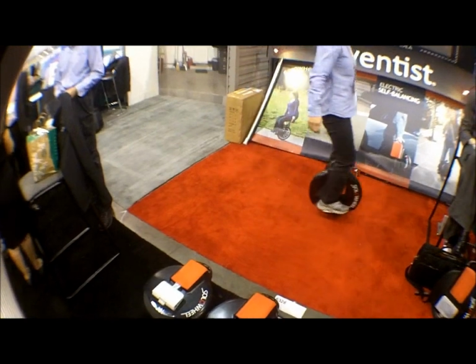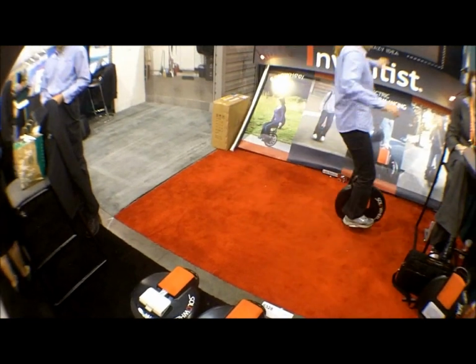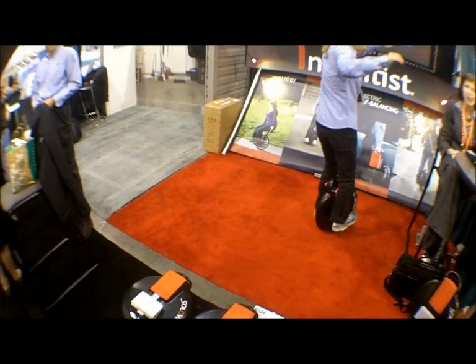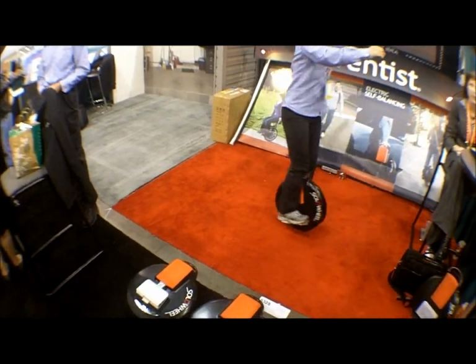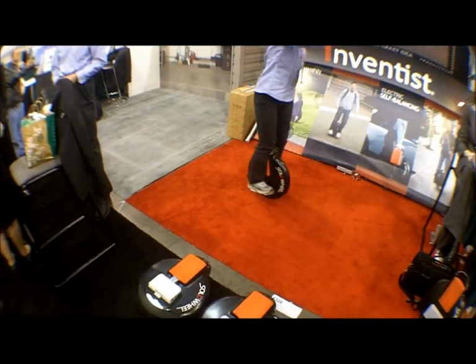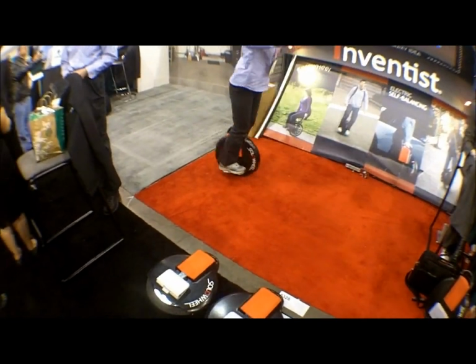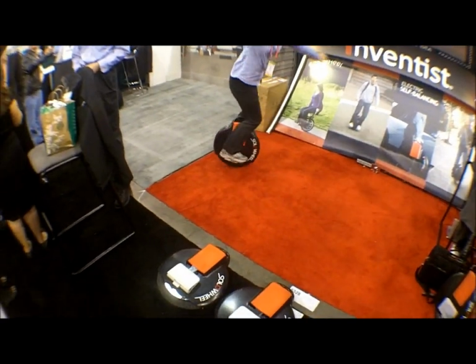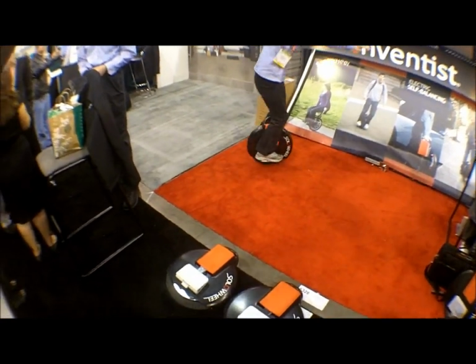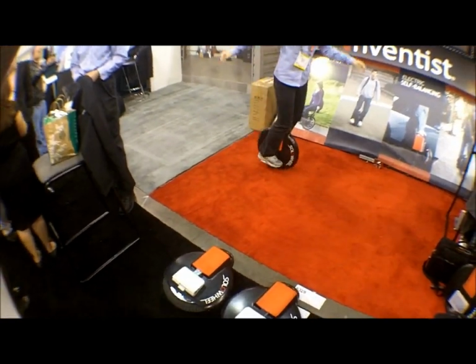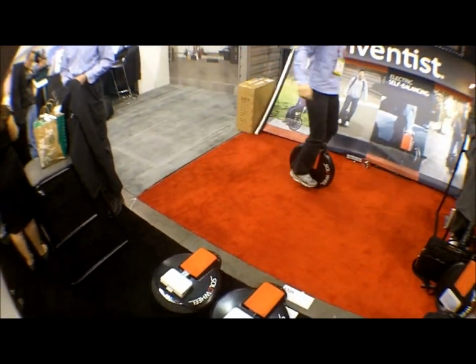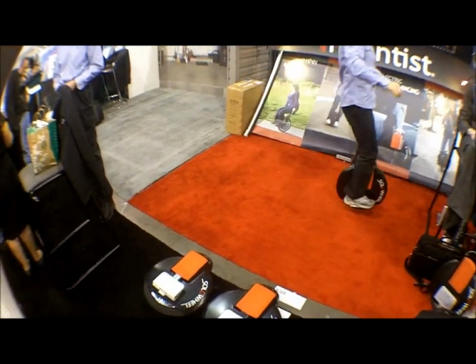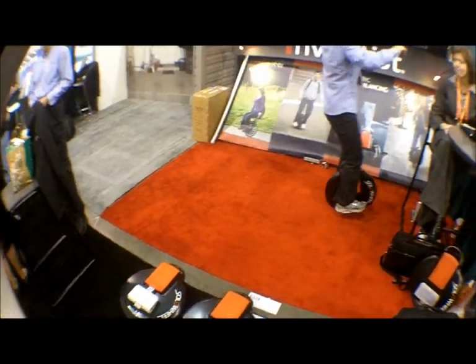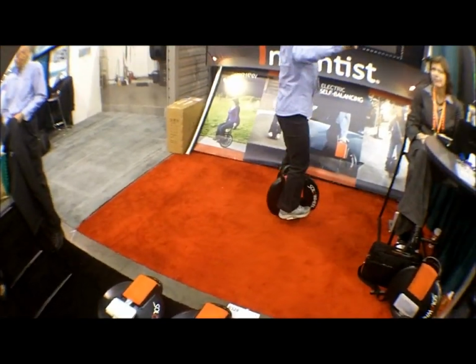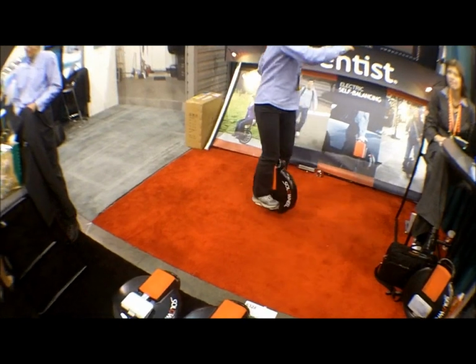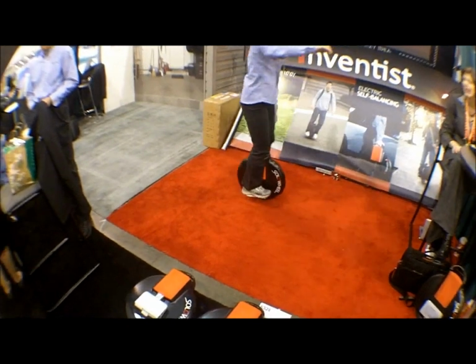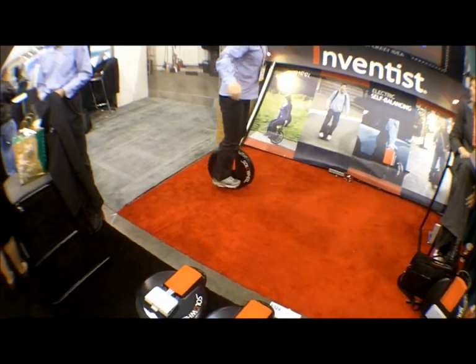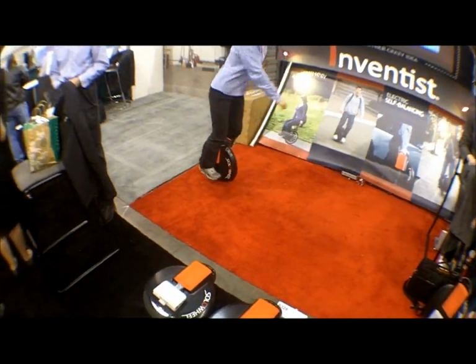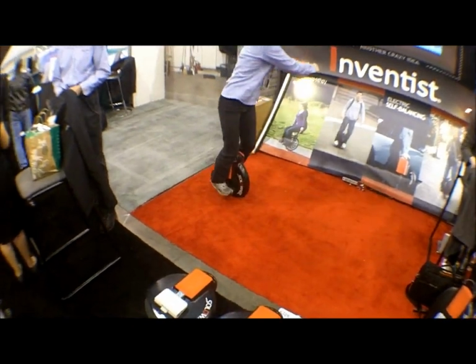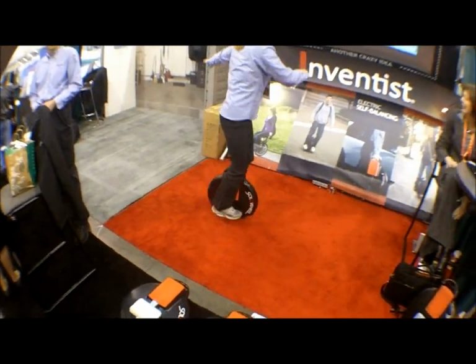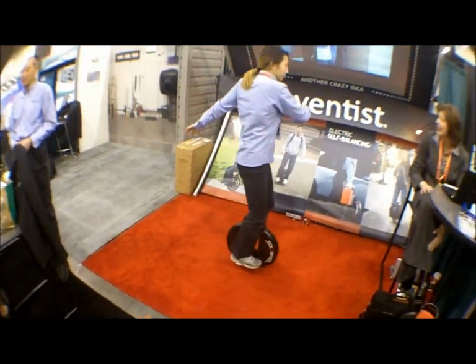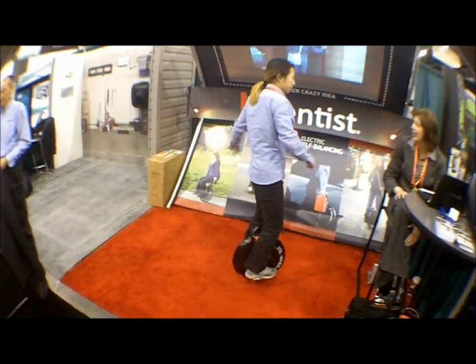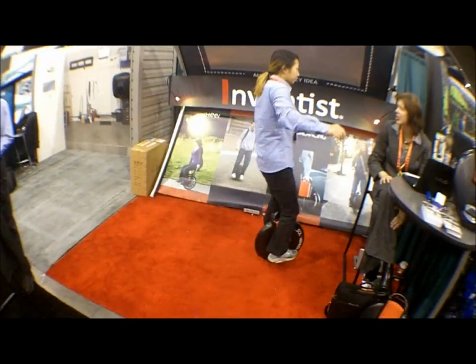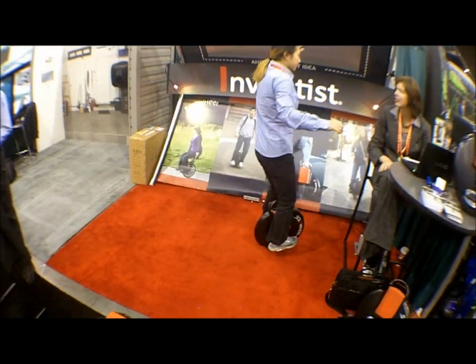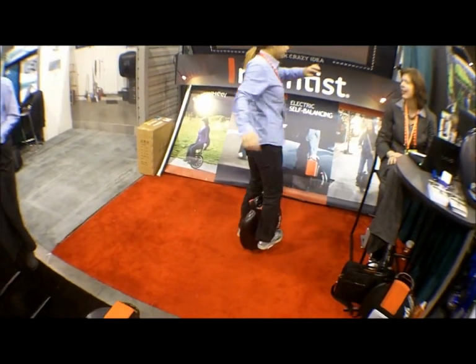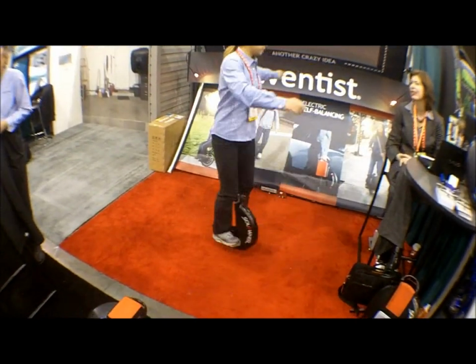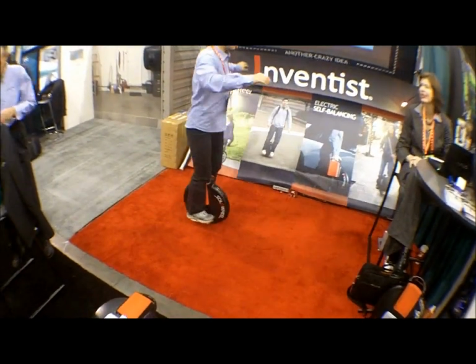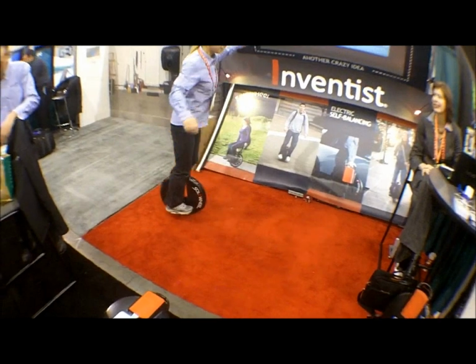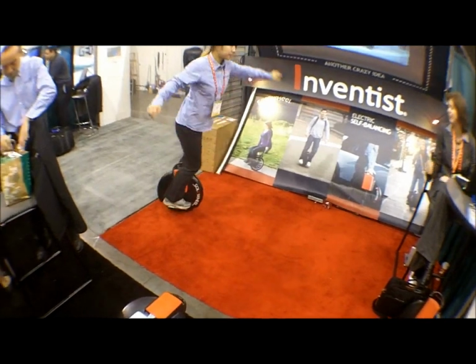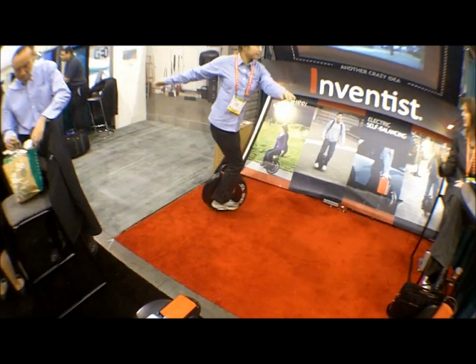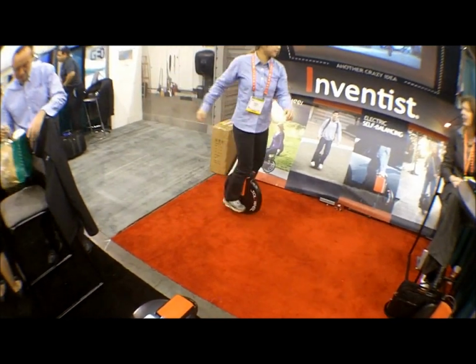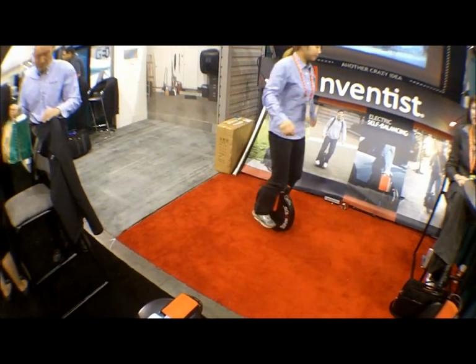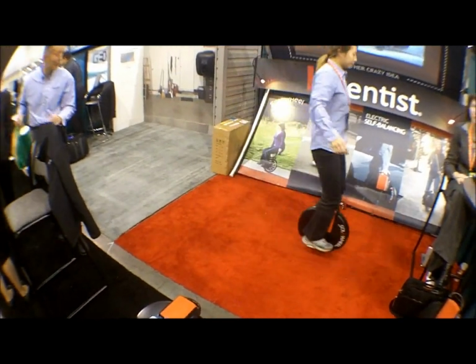What kind of battery is in there? It's a lithium-ion battery, developed by MIT. It's really sturdy.